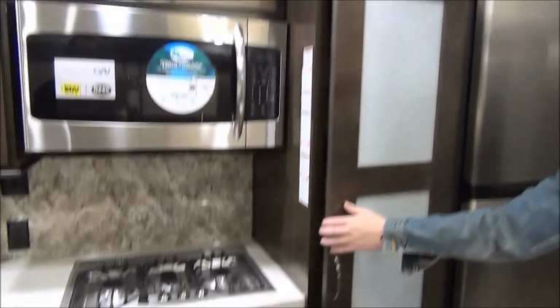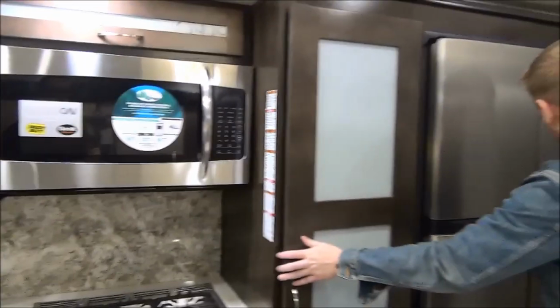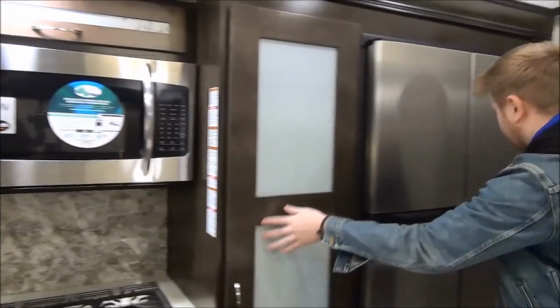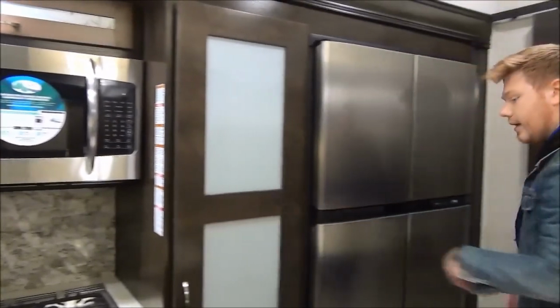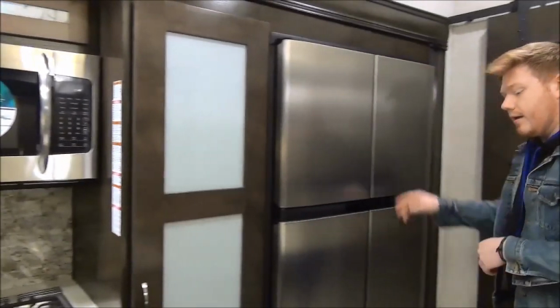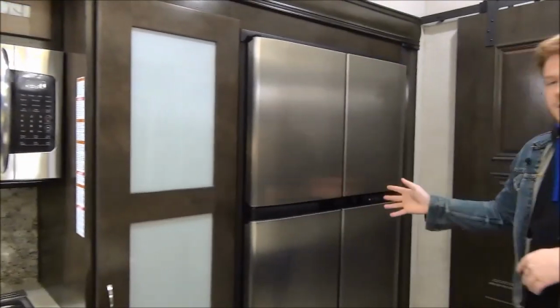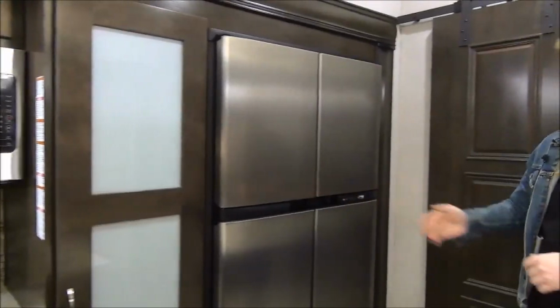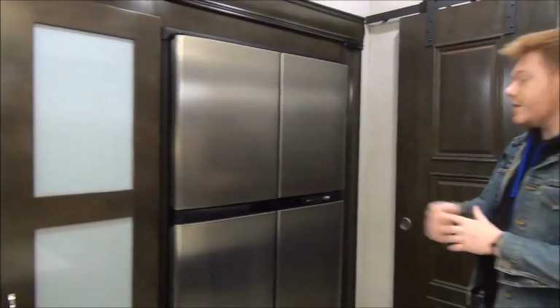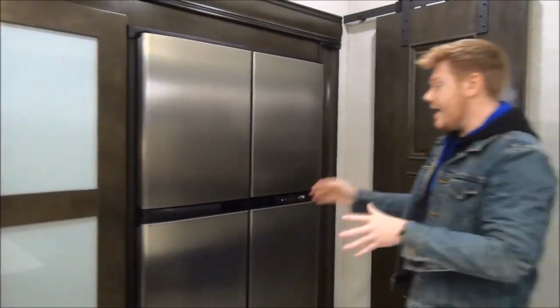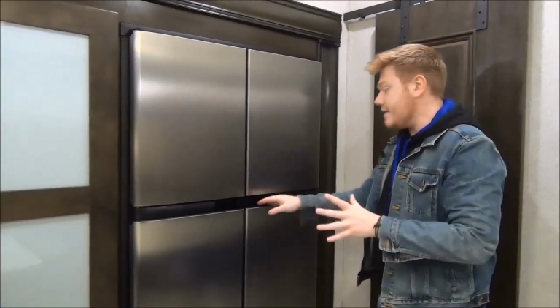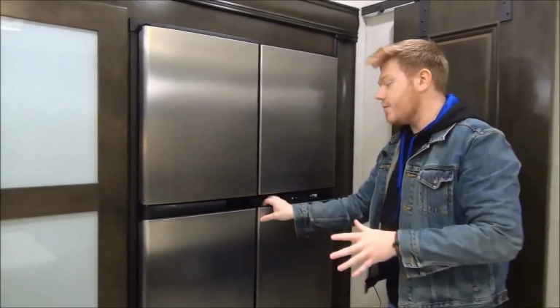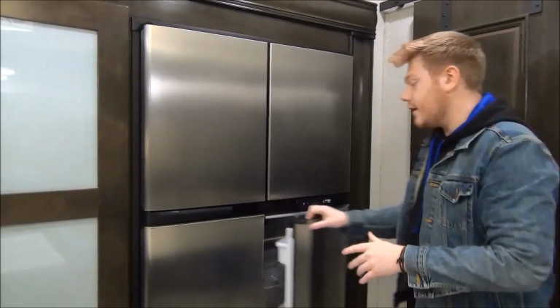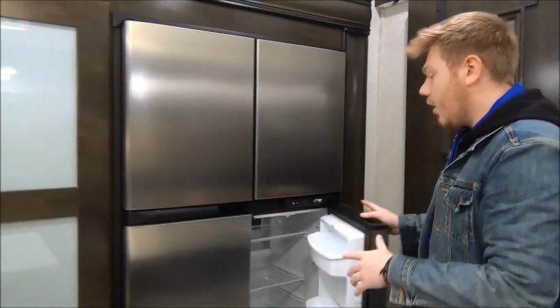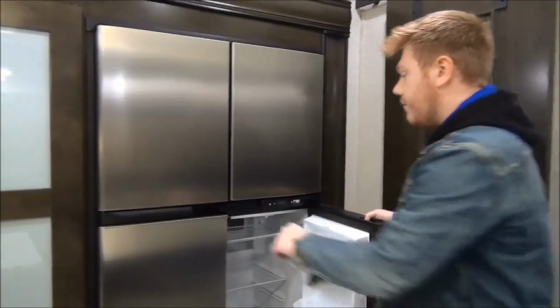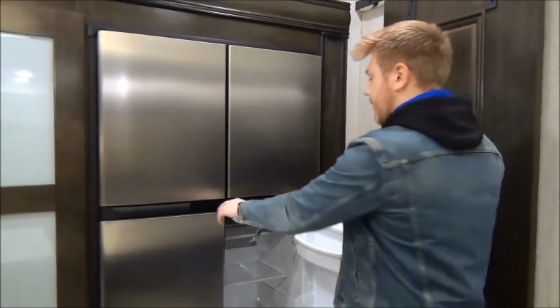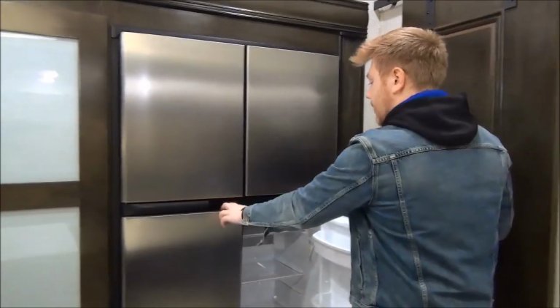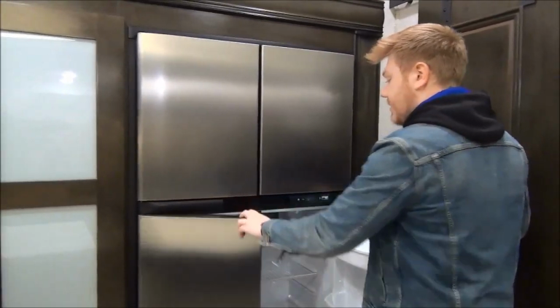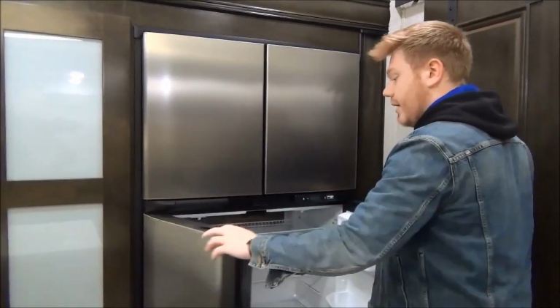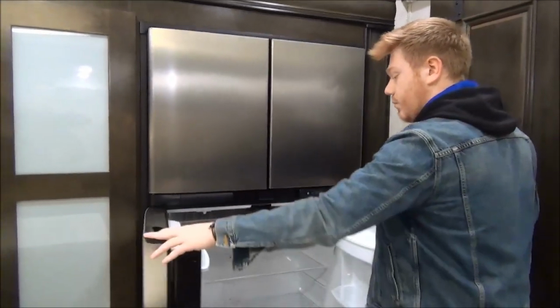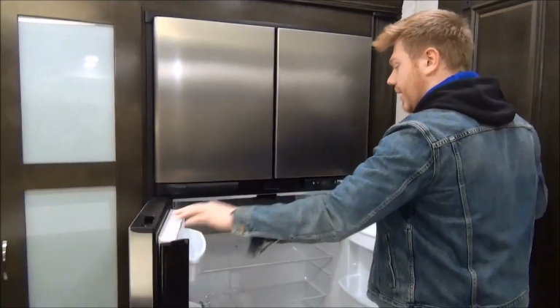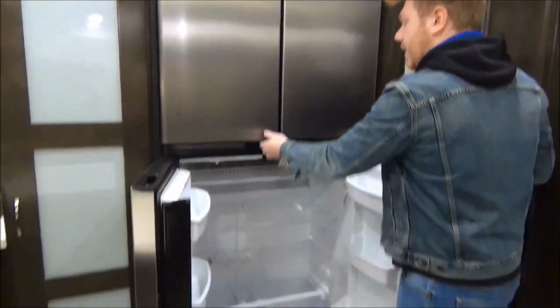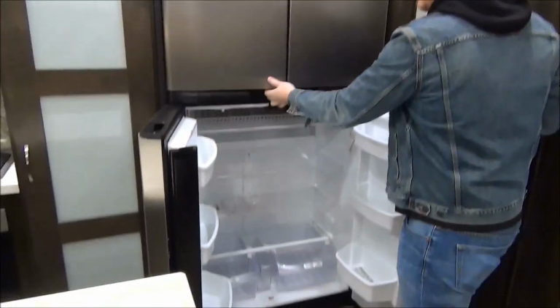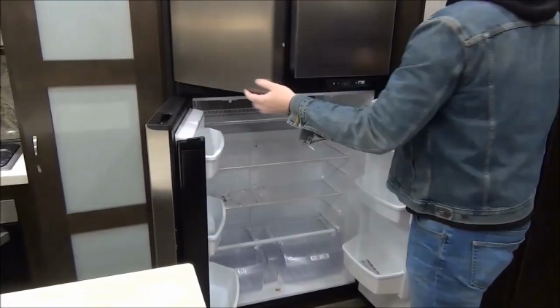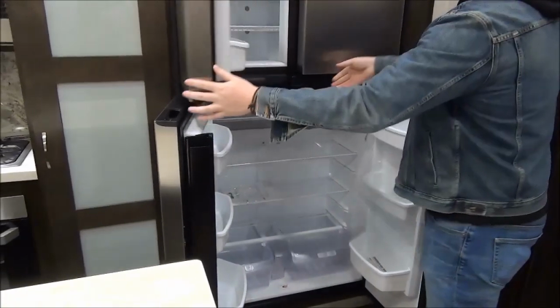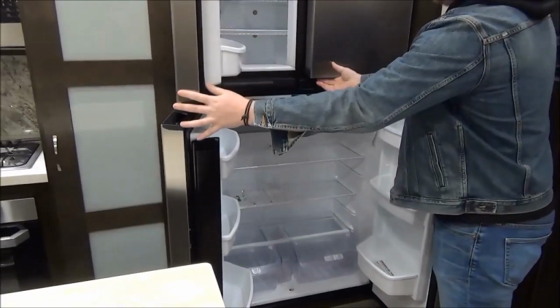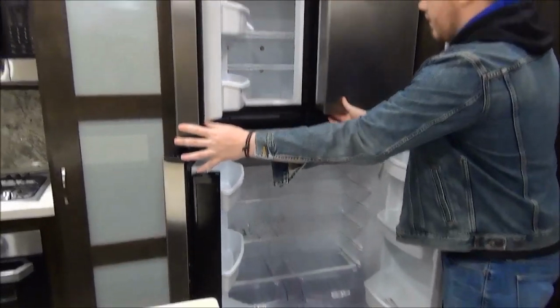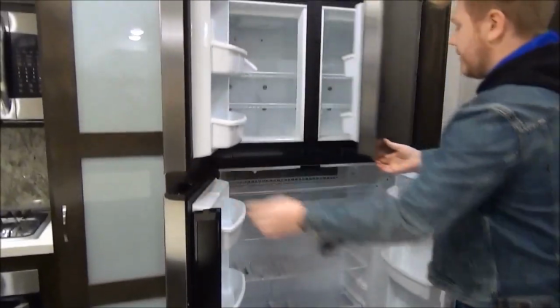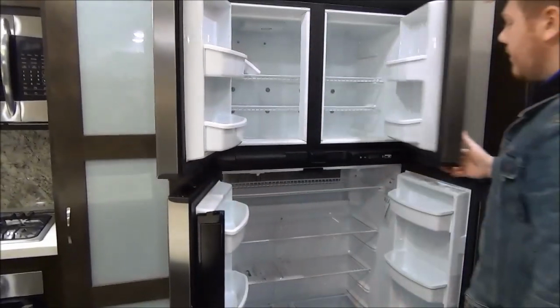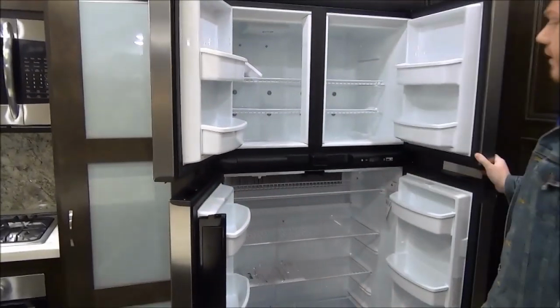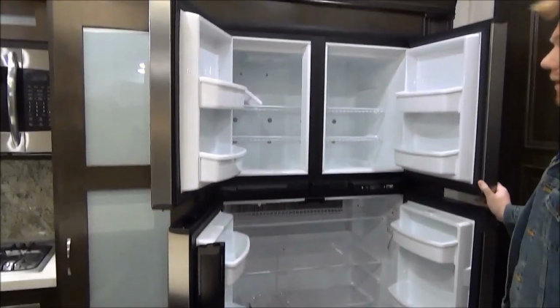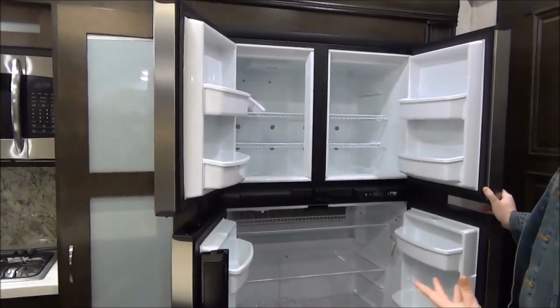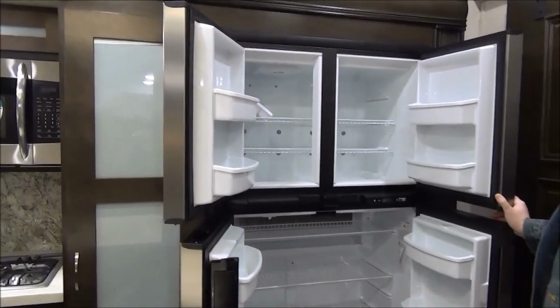Coming a little further back is our refrigerator. This is an 18 cubic foot RV refrigerator, so it is a two-way — runs on propane and electric. You get that really nice large freezer, double door, and of course stainless steel.